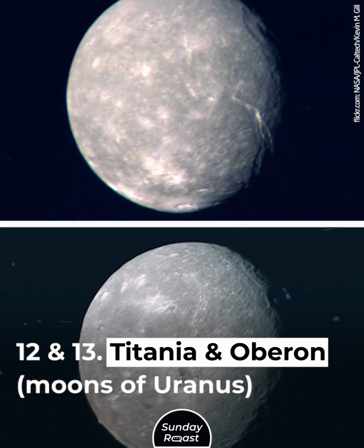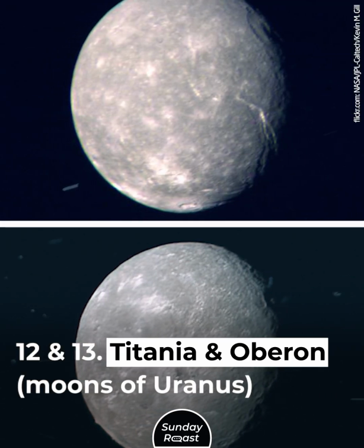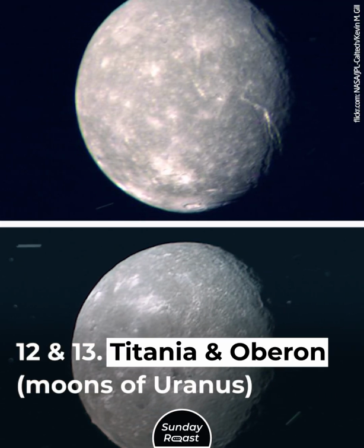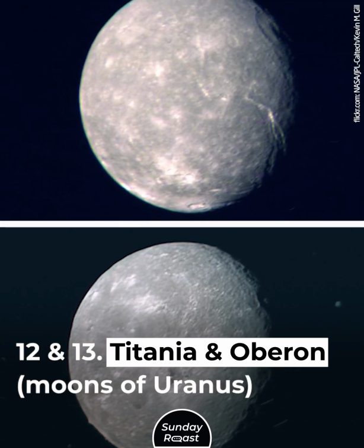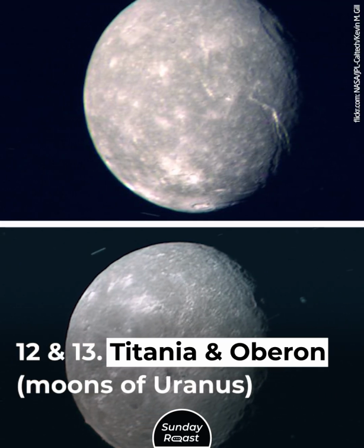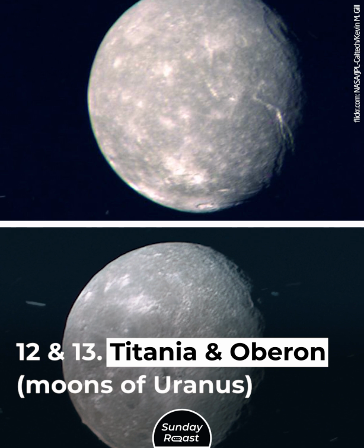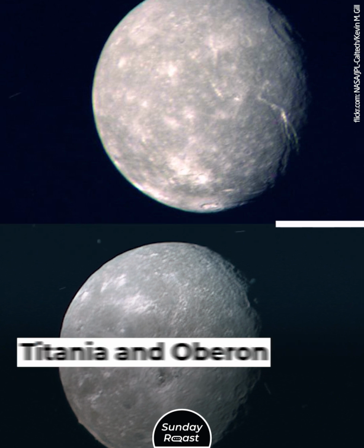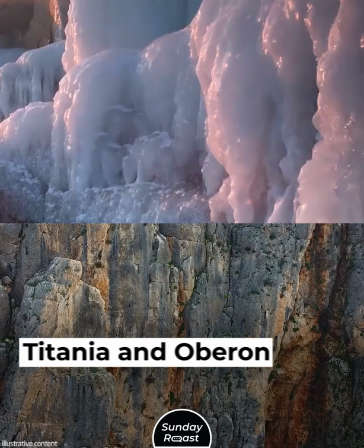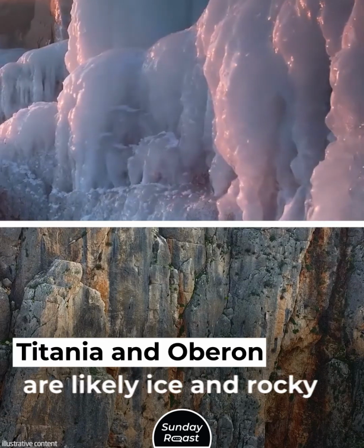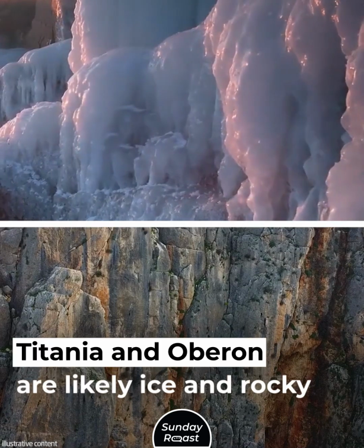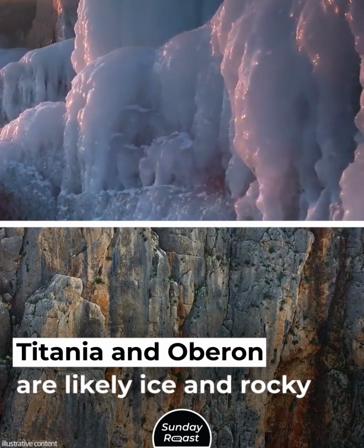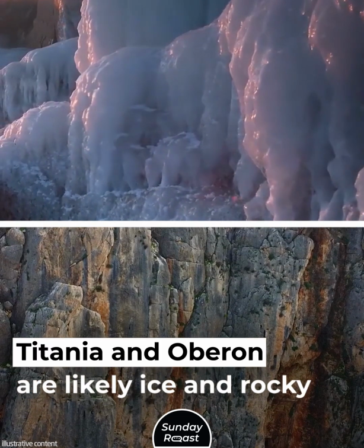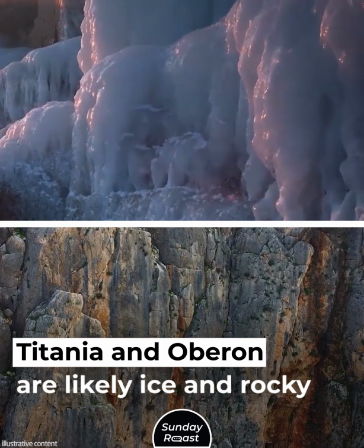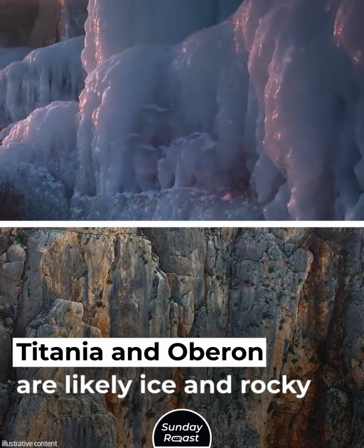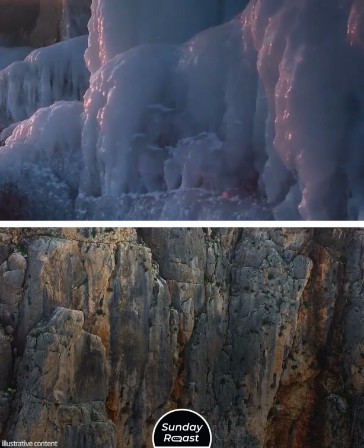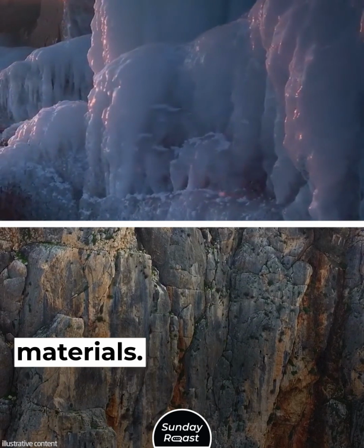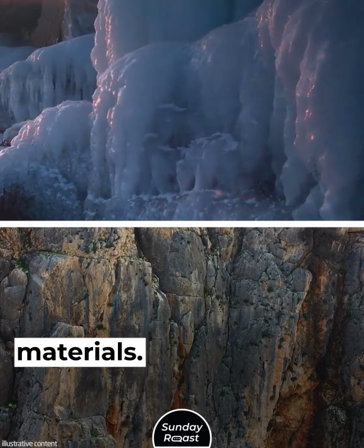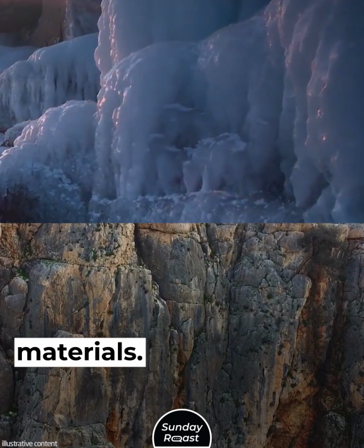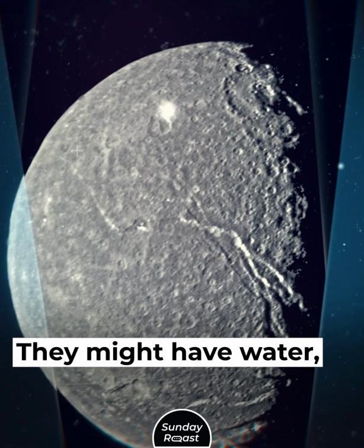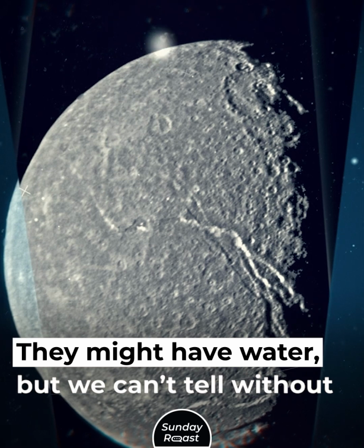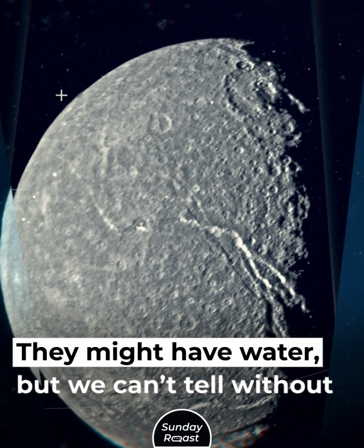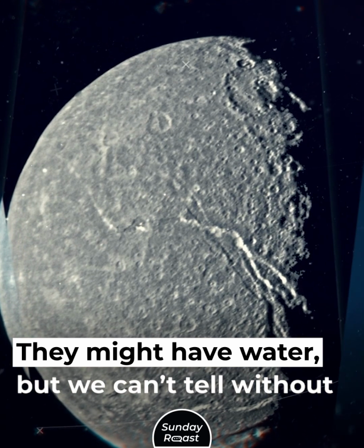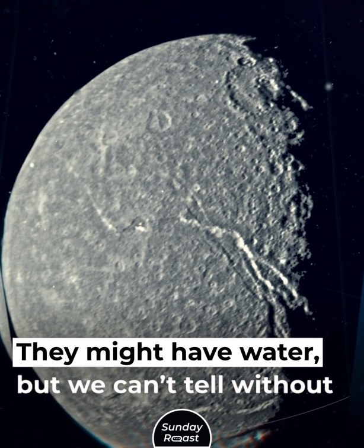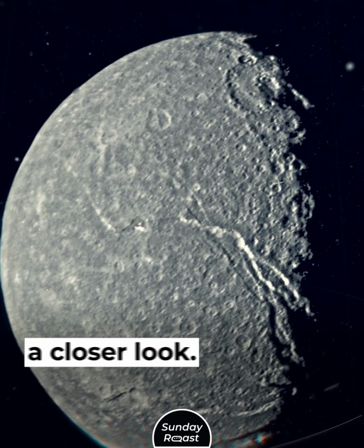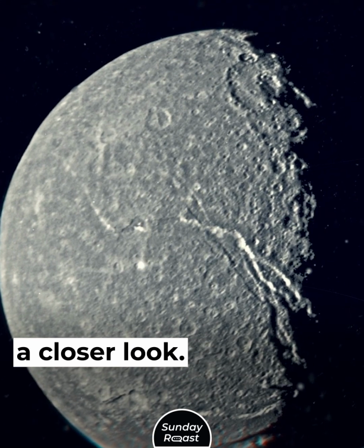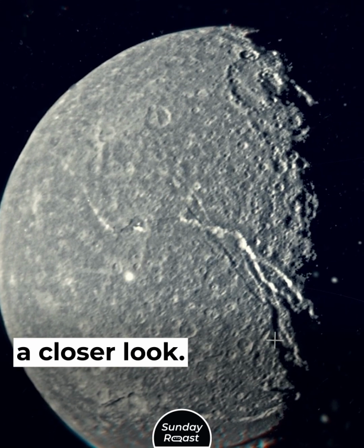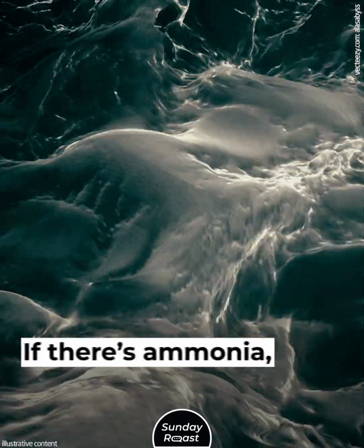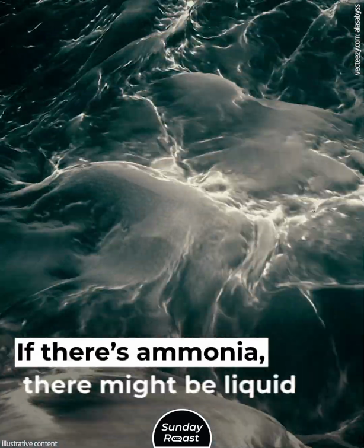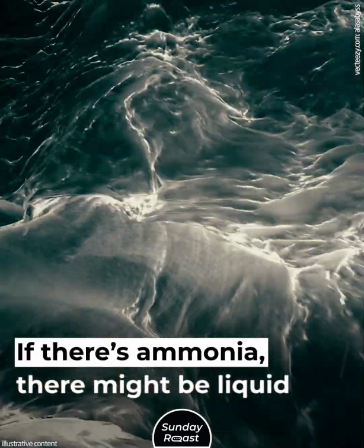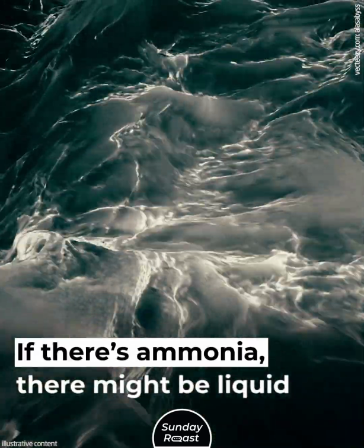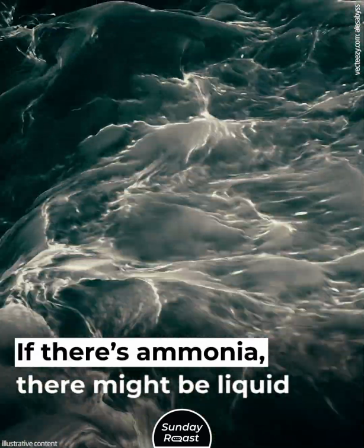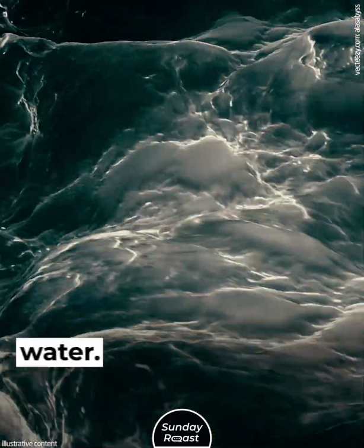Titania and Oberon, moons of Uranus. Titania and Oberon are likely composed of ice and rocky materials. They might have water, but we can't tell without a closer look. If there's ammonia, there might be liquid water.